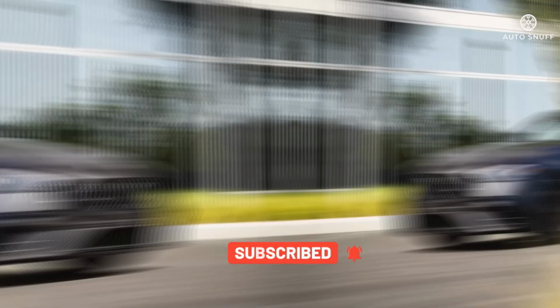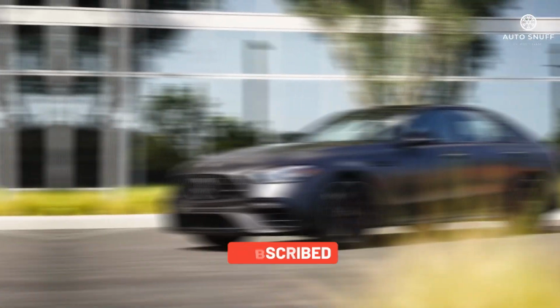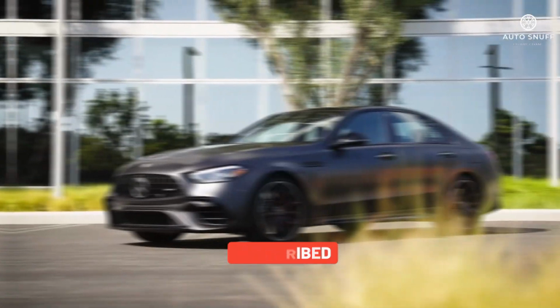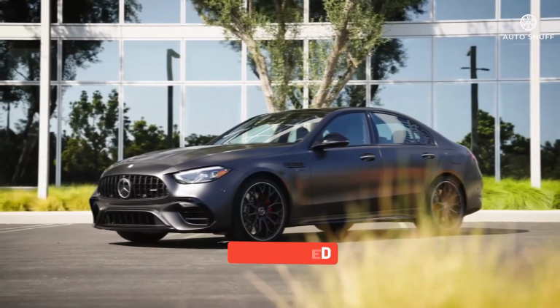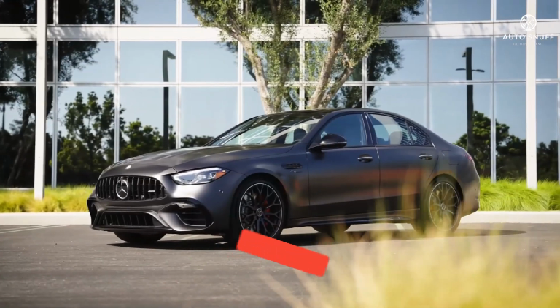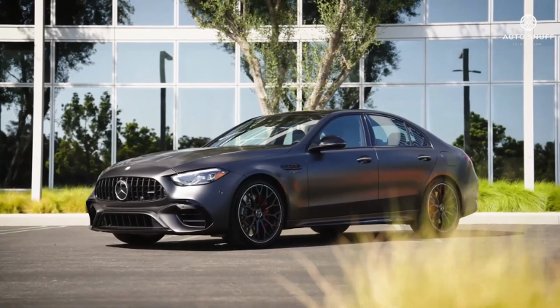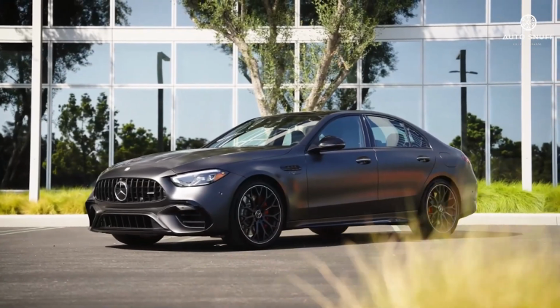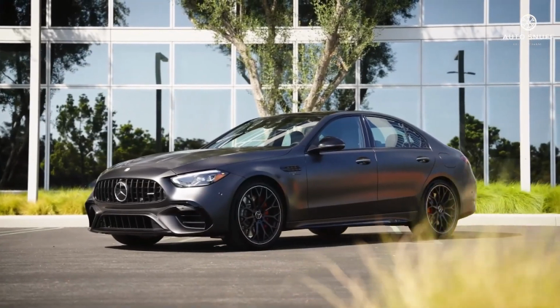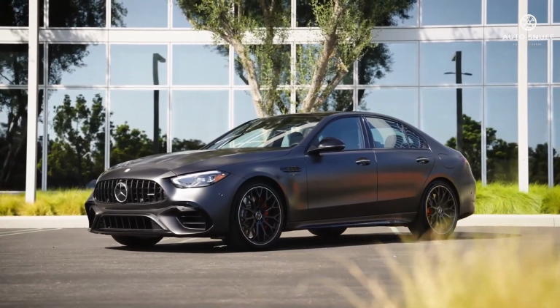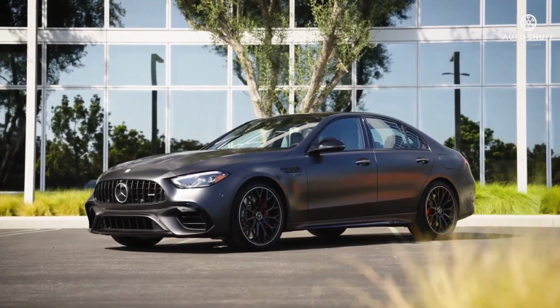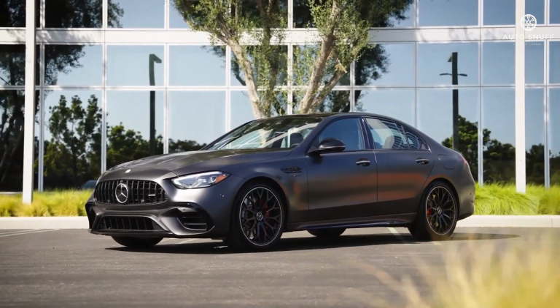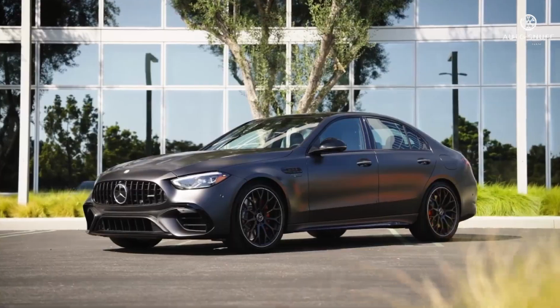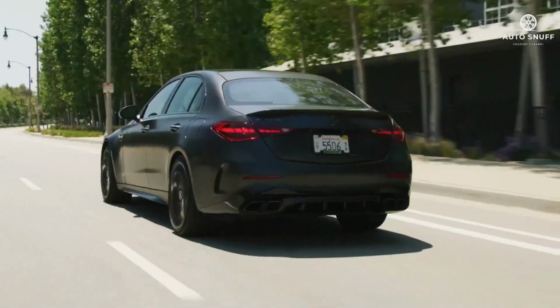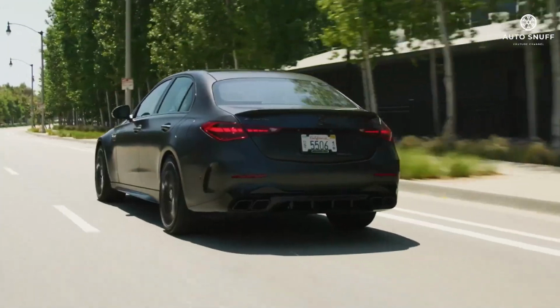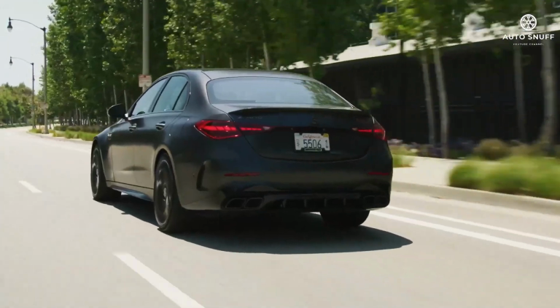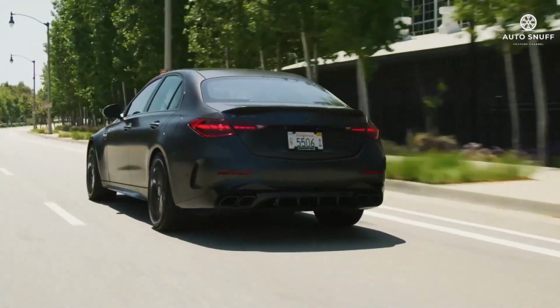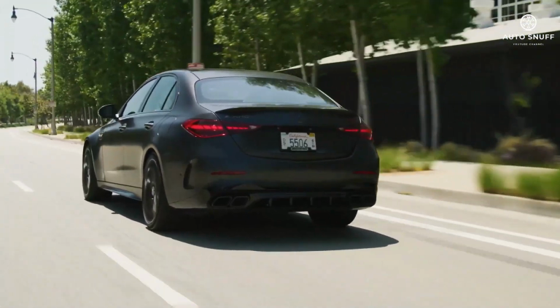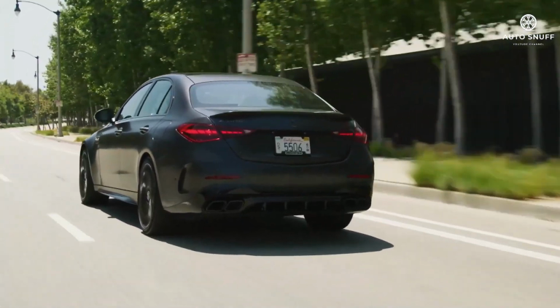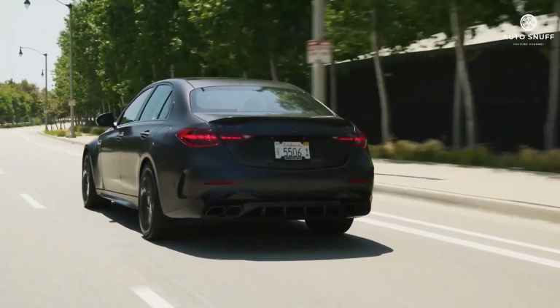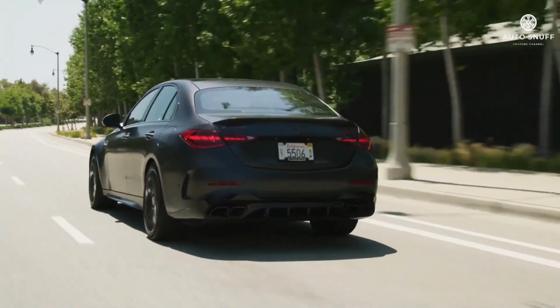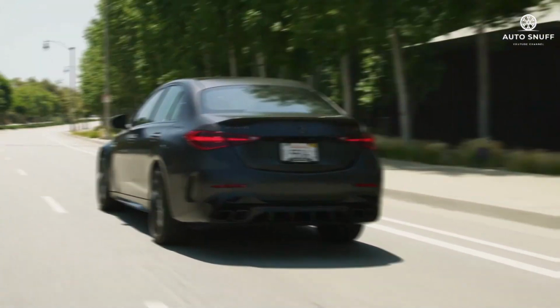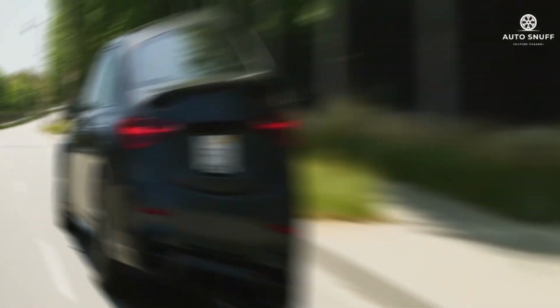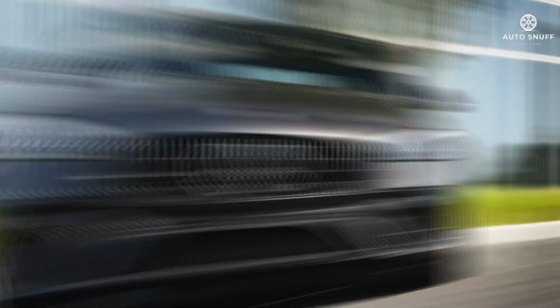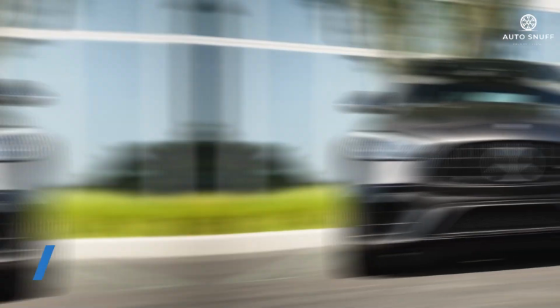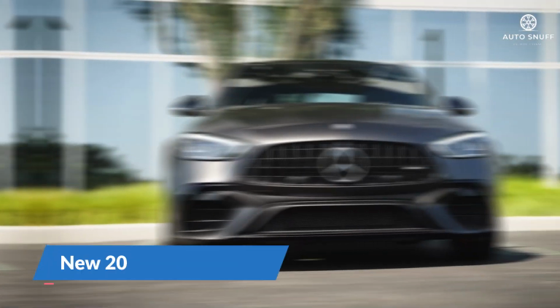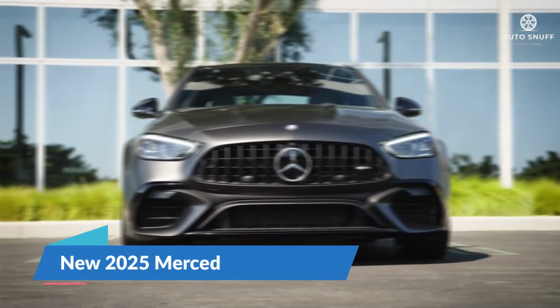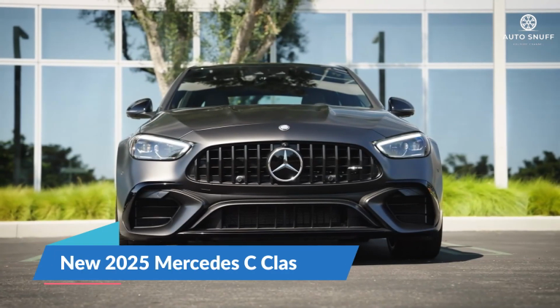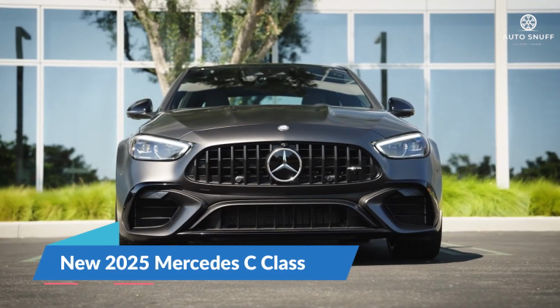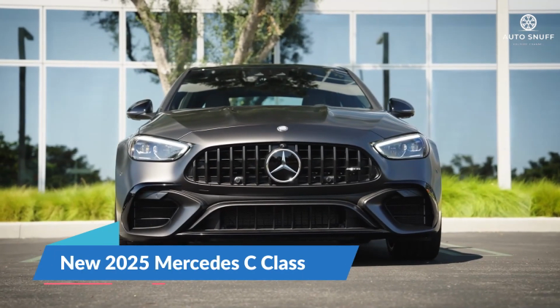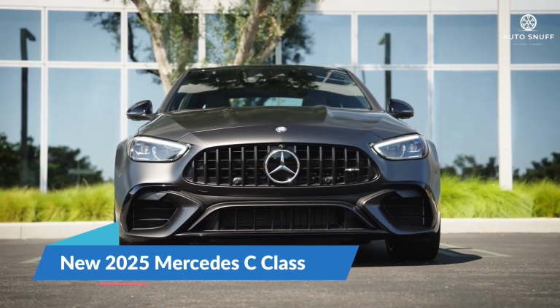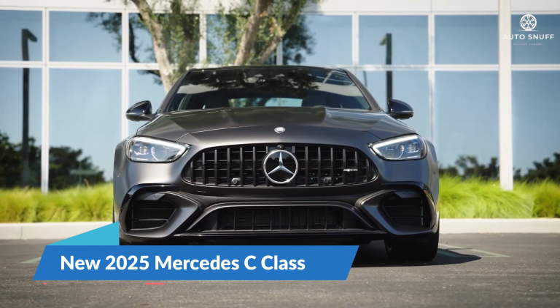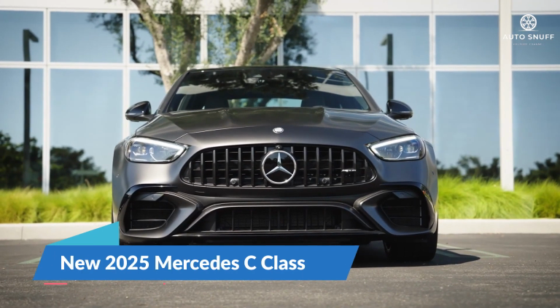Welcome back to Cars J Channel. Today we delve into the essence of automotive excellence with the new 2025 Mercedes C-Class.